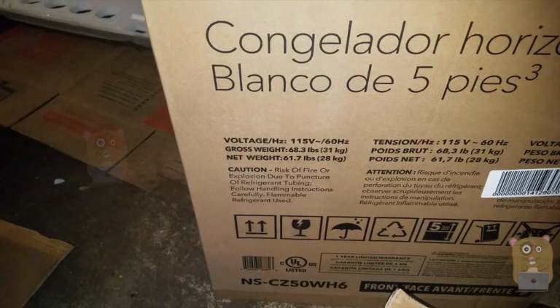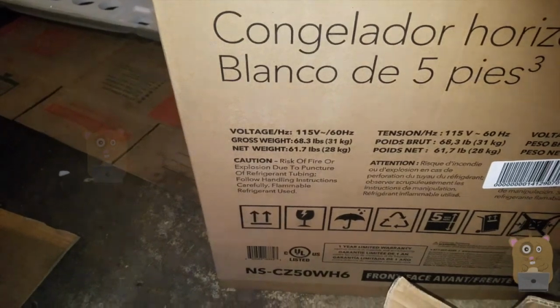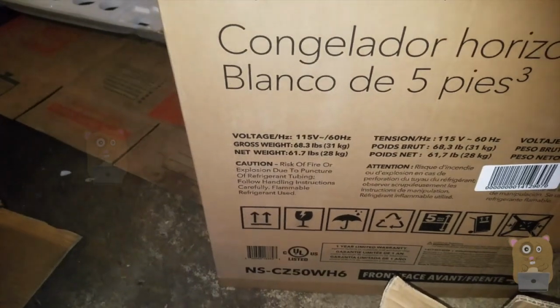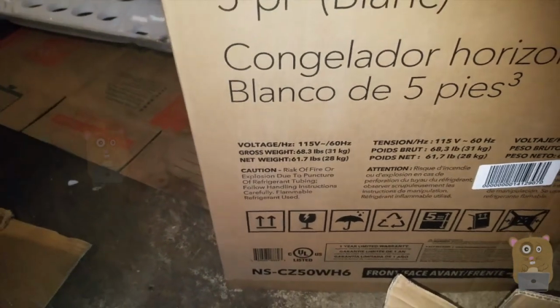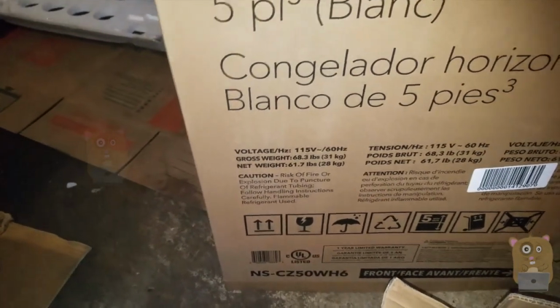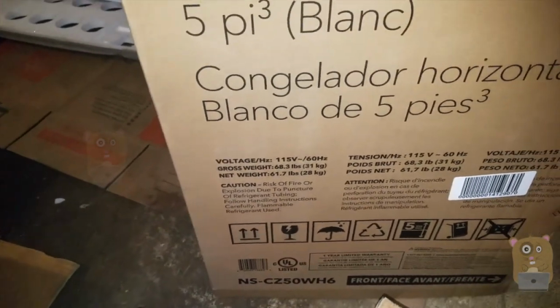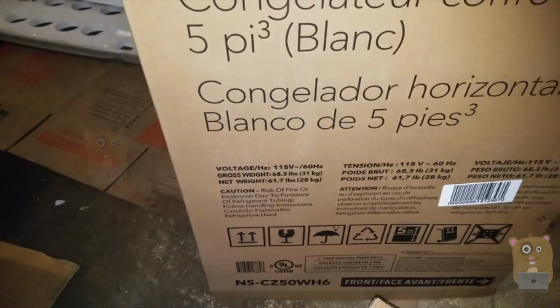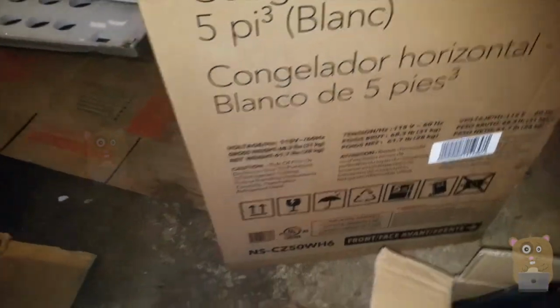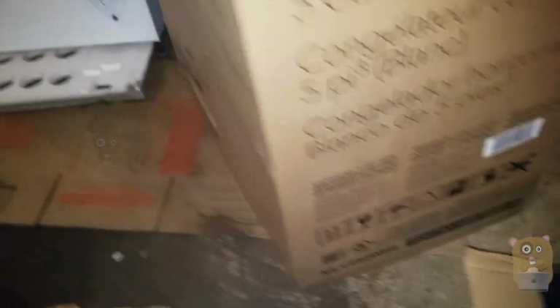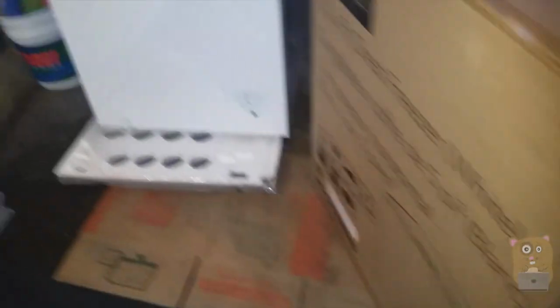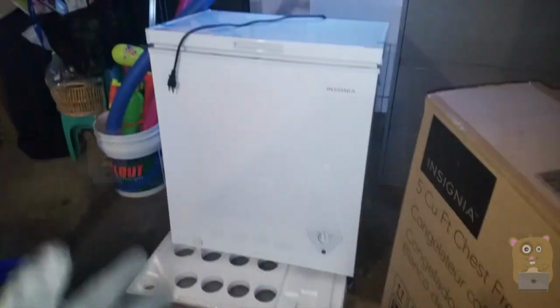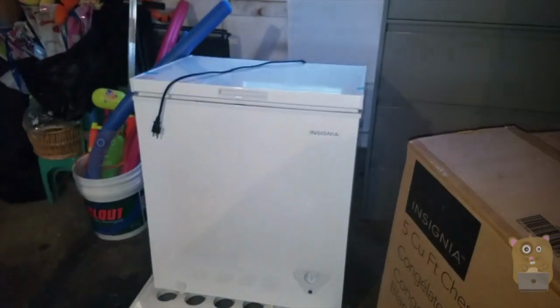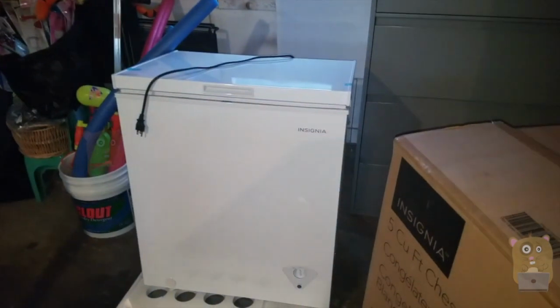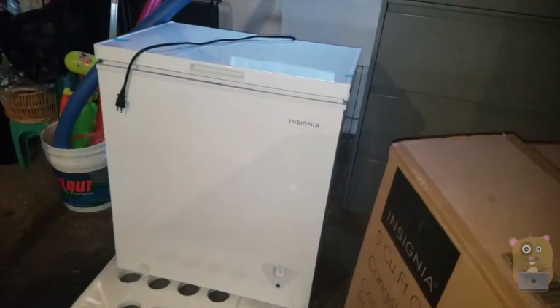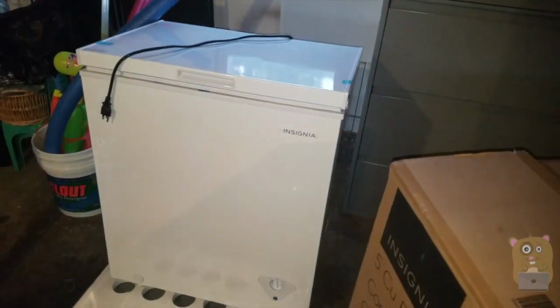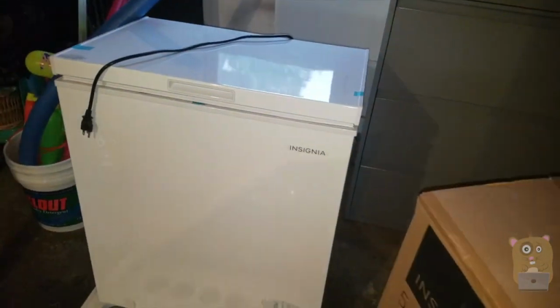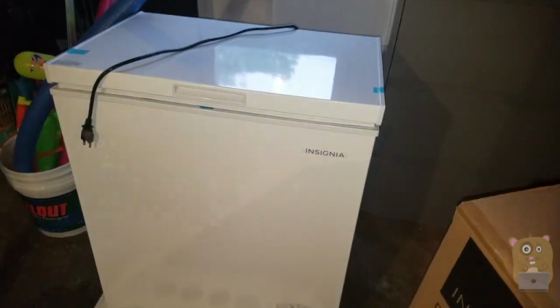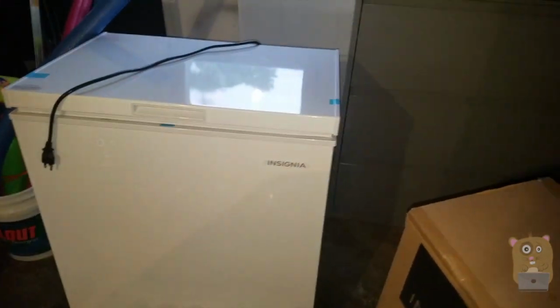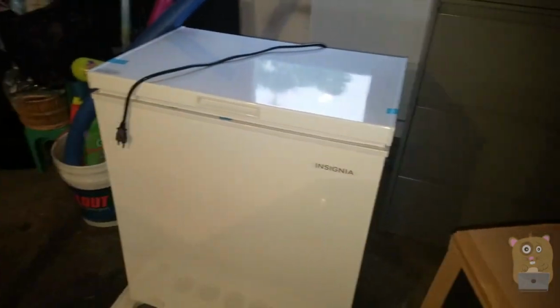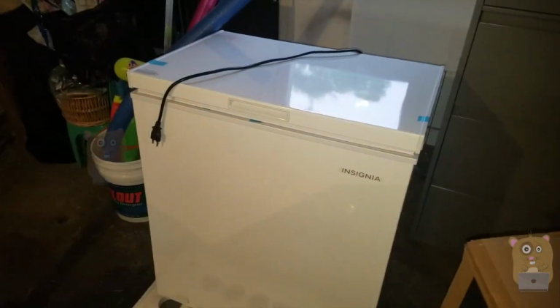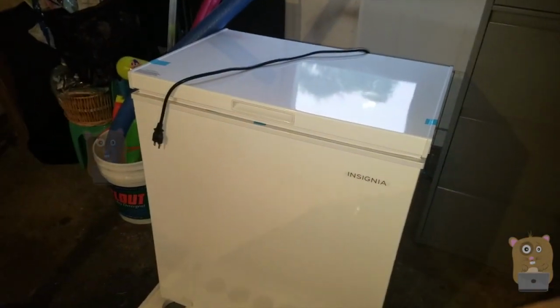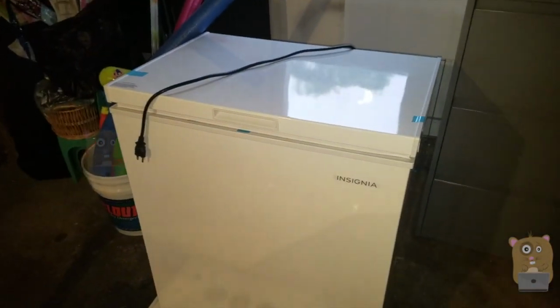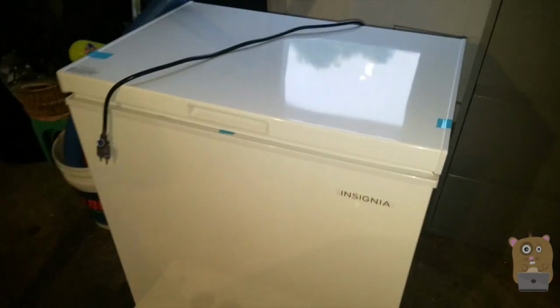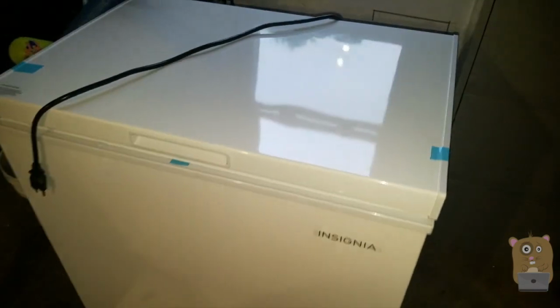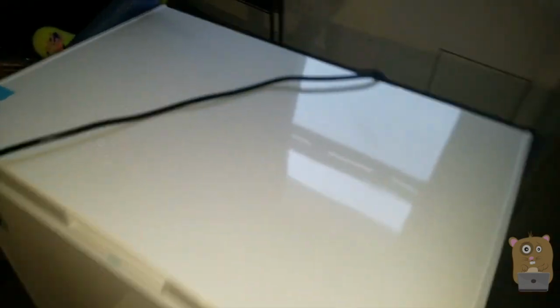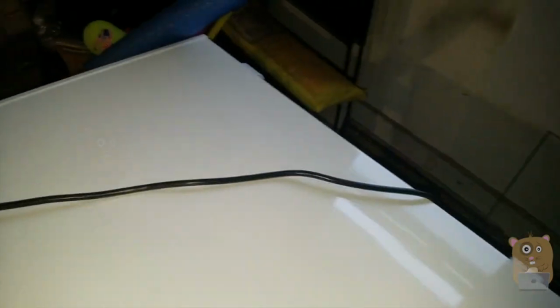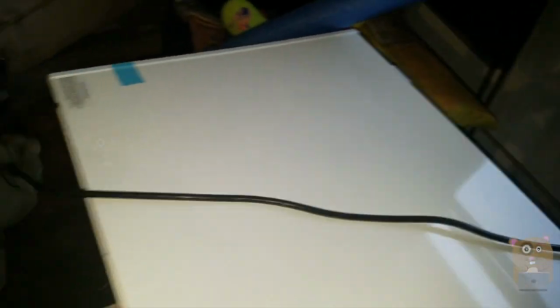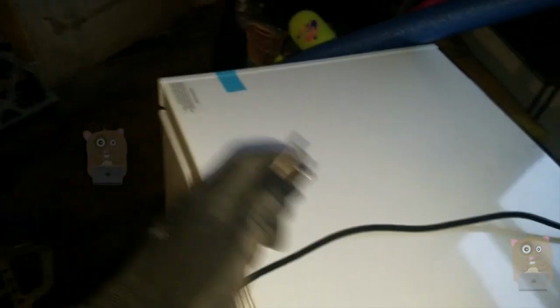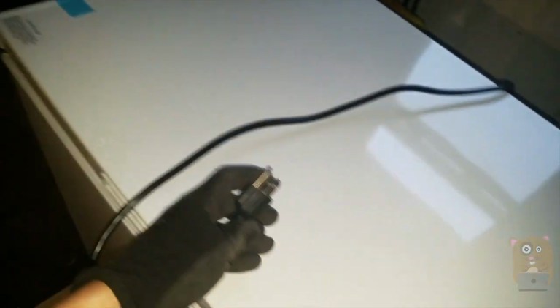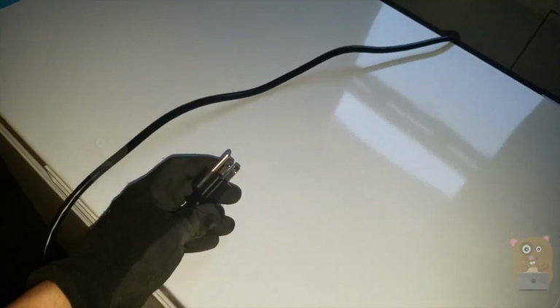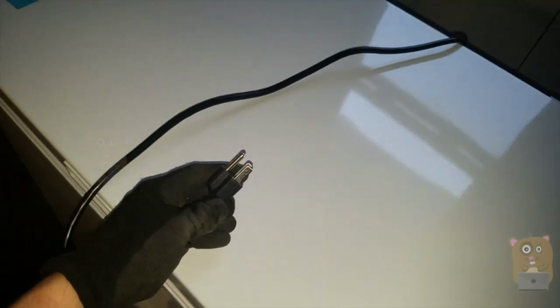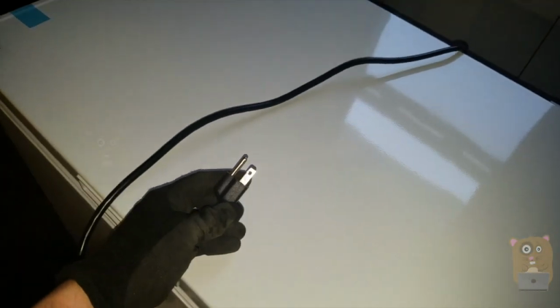It doesn't feel like it because I can easily lift it, but the size of this is definitely slippery. Having two folks move it is easier than one. And the power cord is about five feet in length.